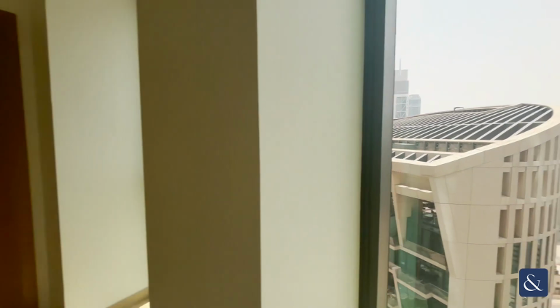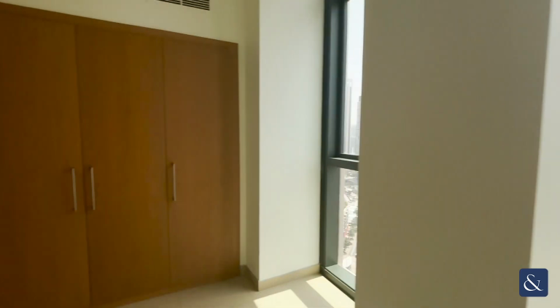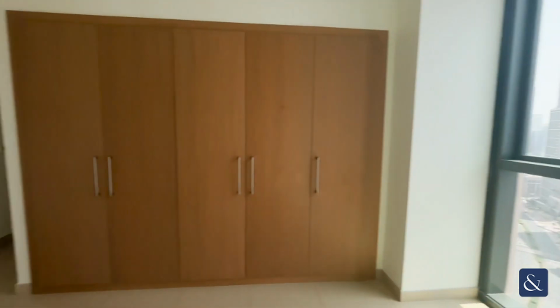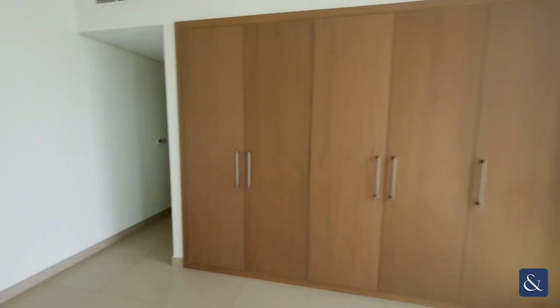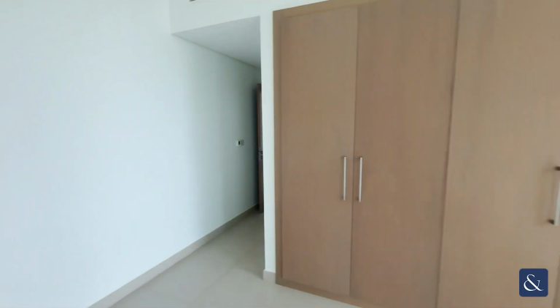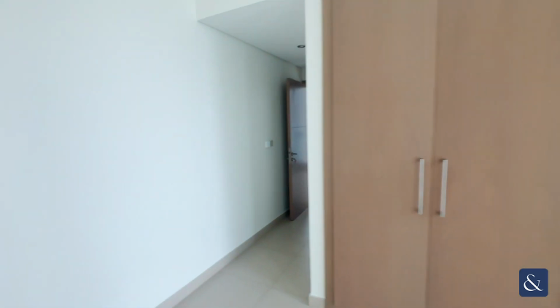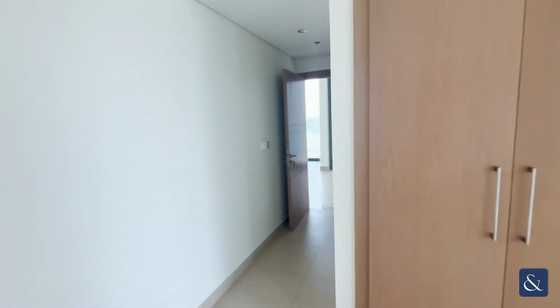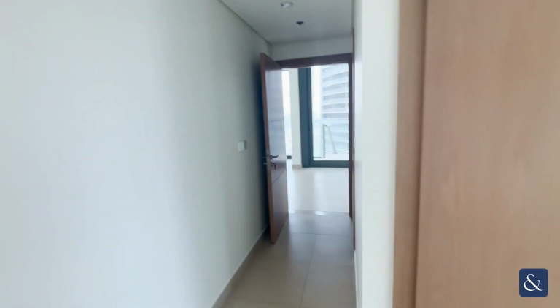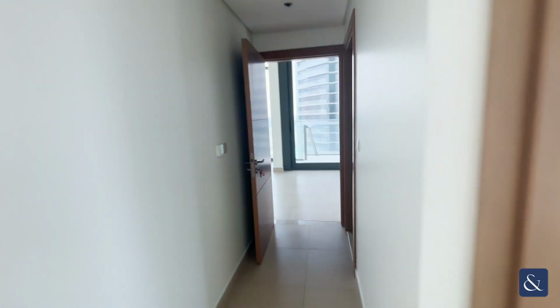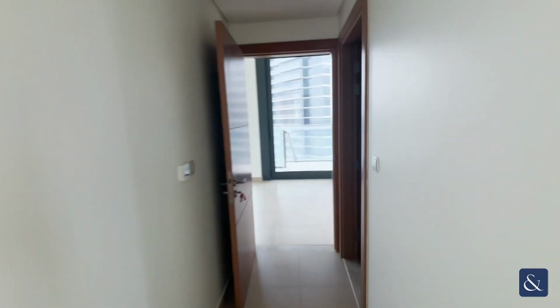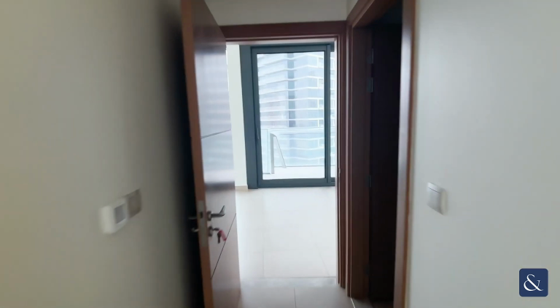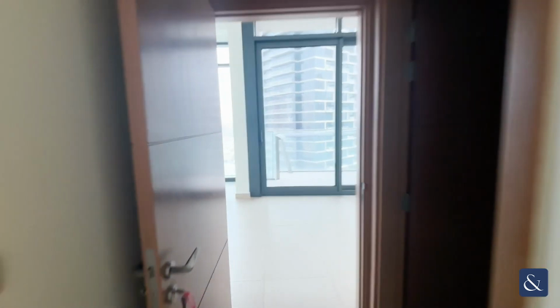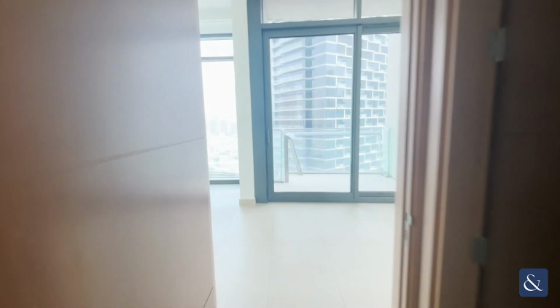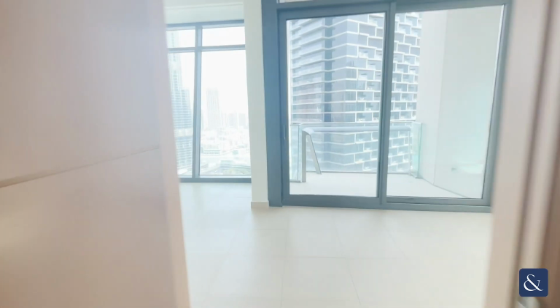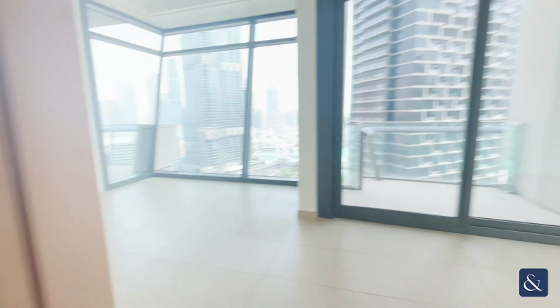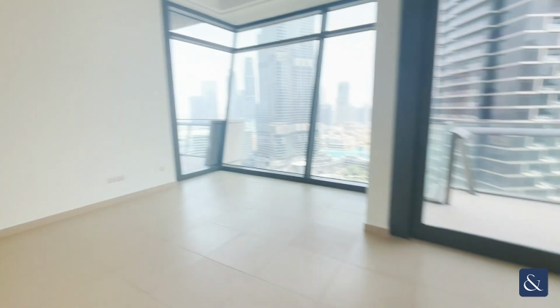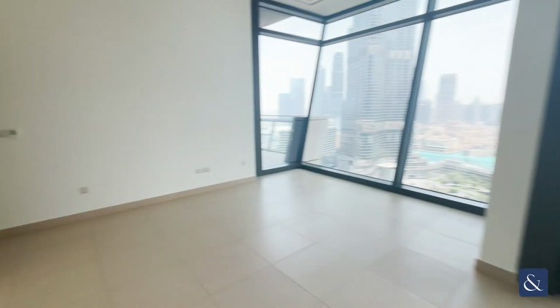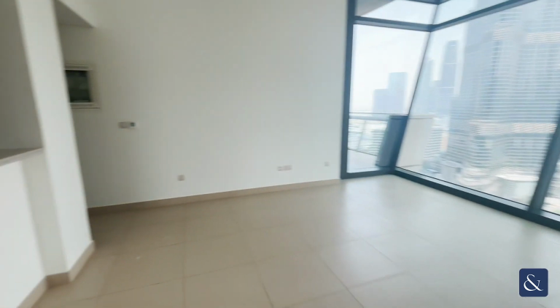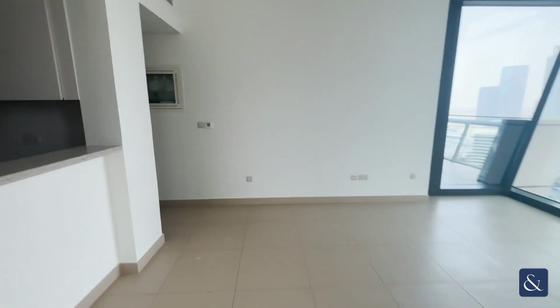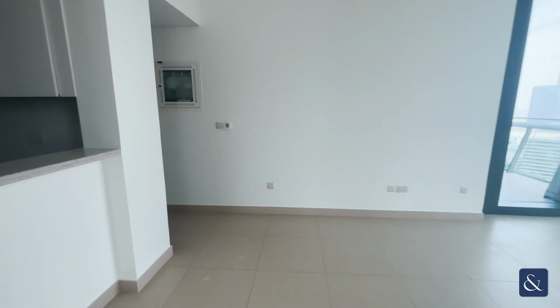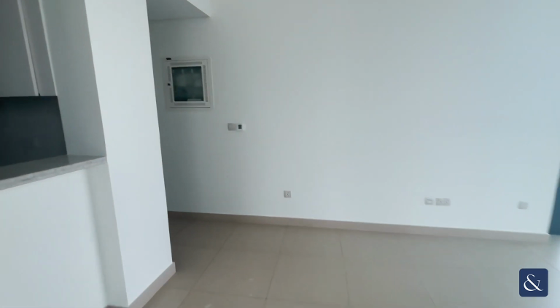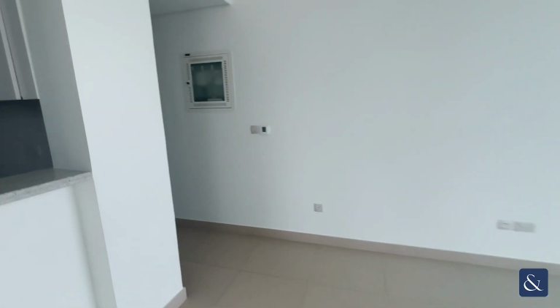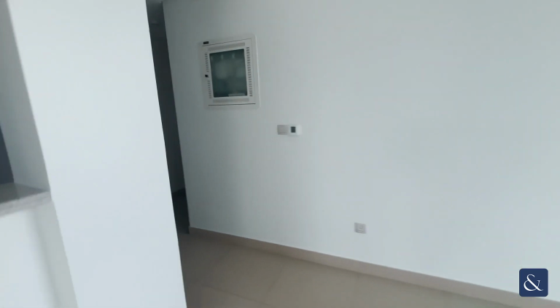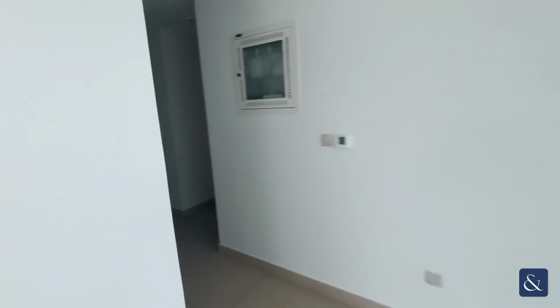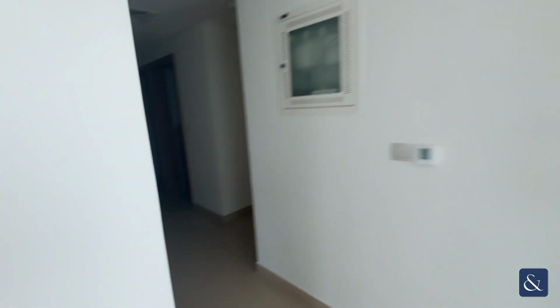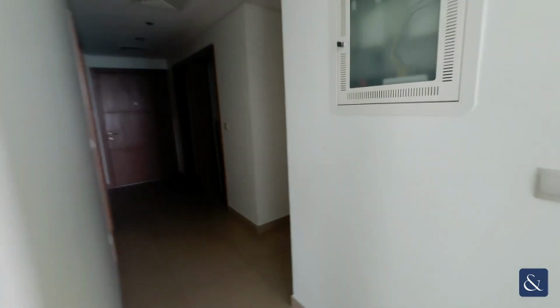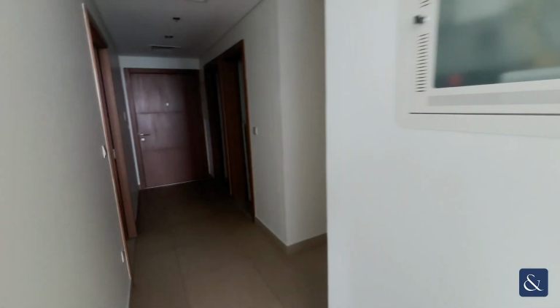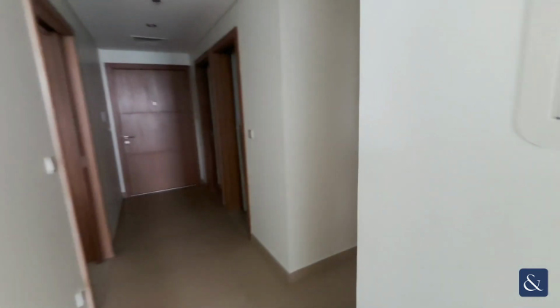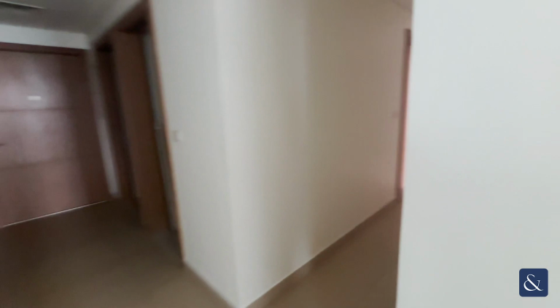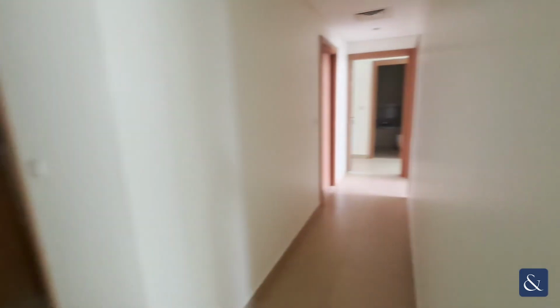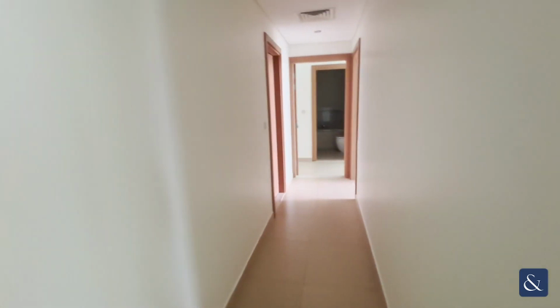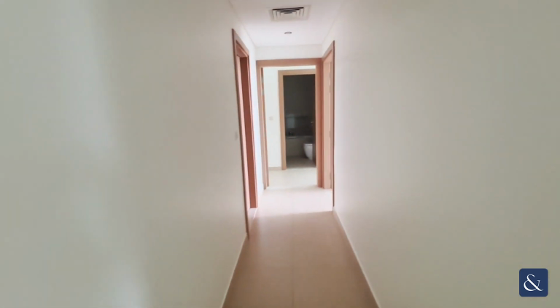Now moving back through the living and dining area to the other bedrooms — it is a large apartment standing at 1,926 square foot.